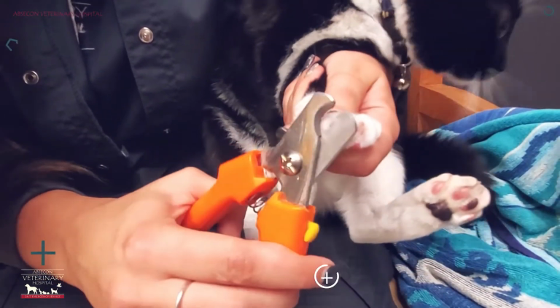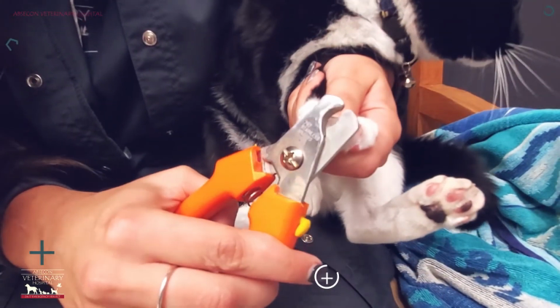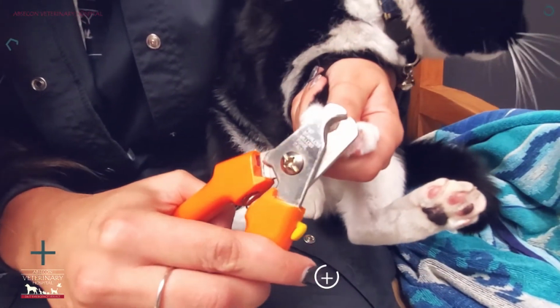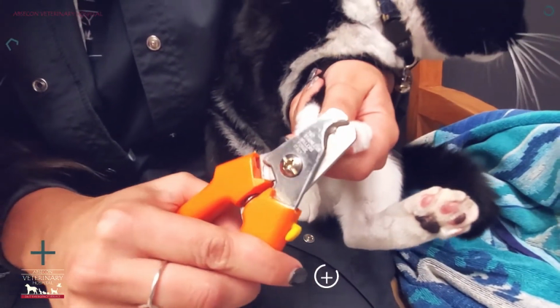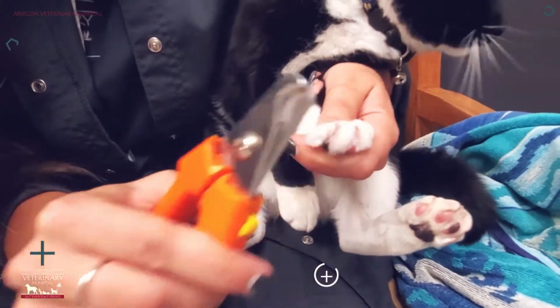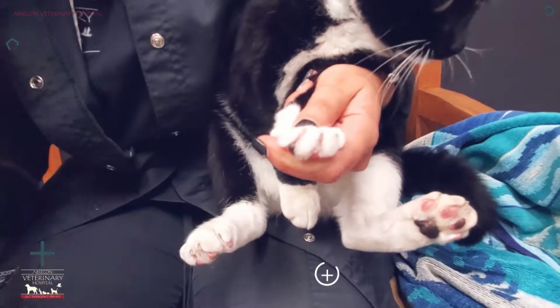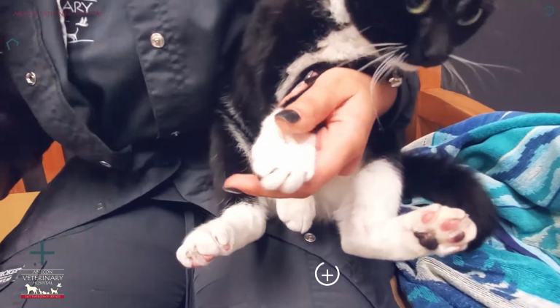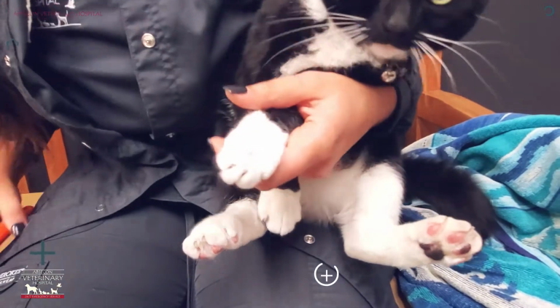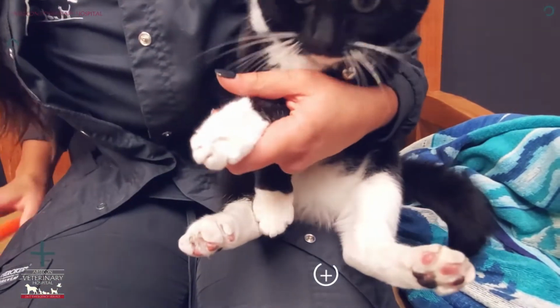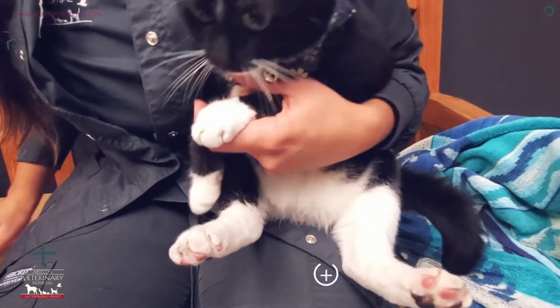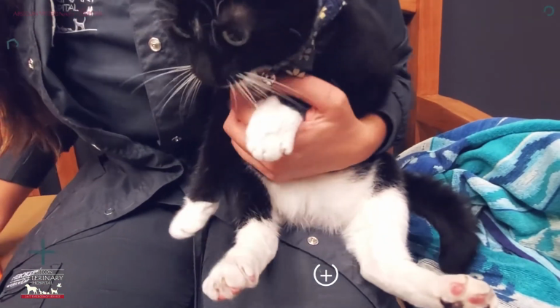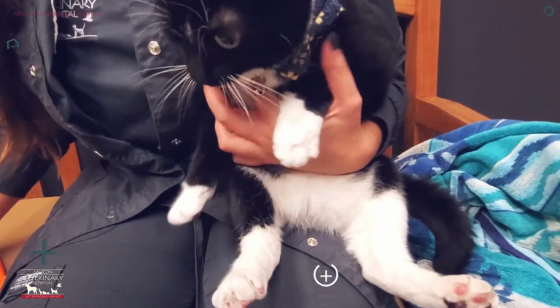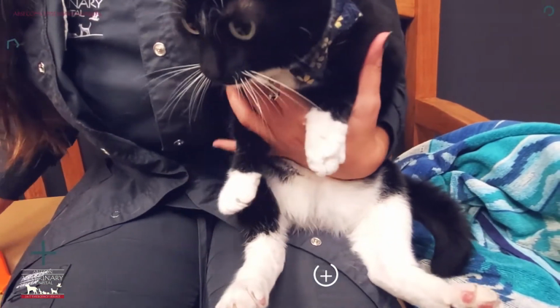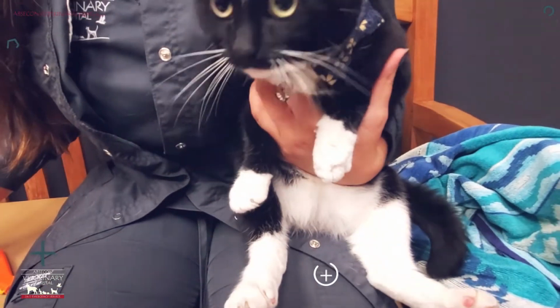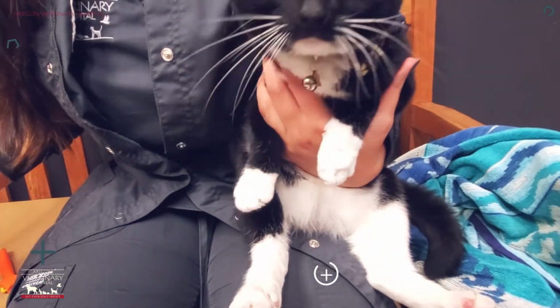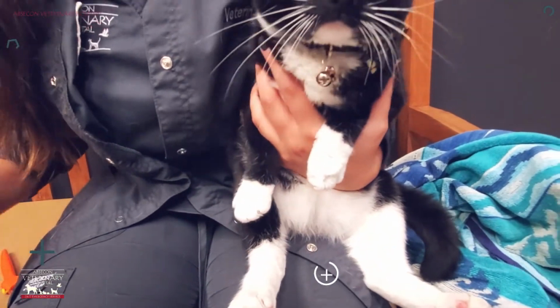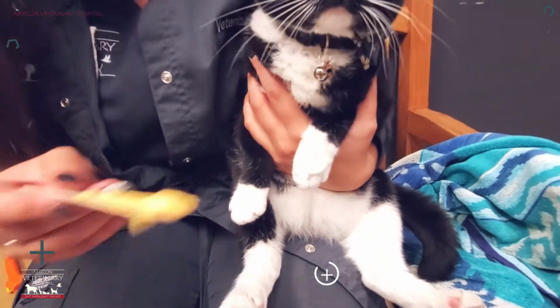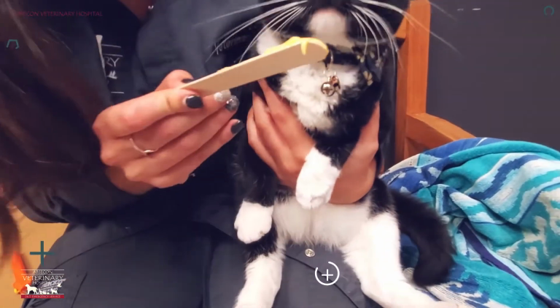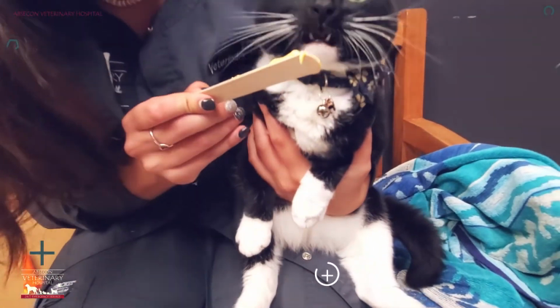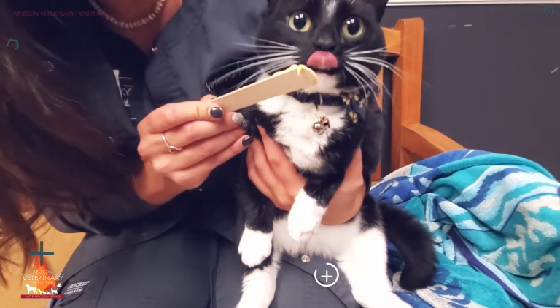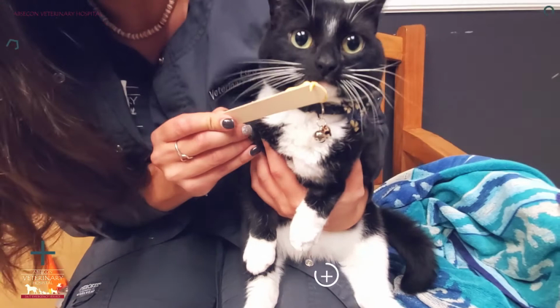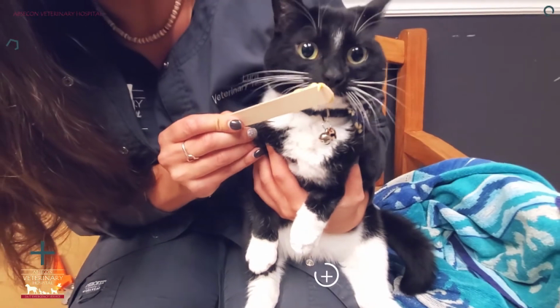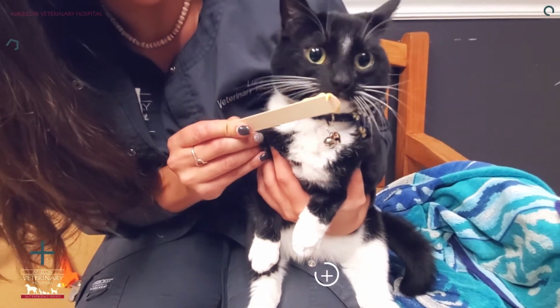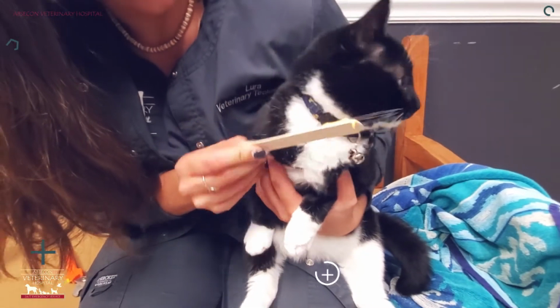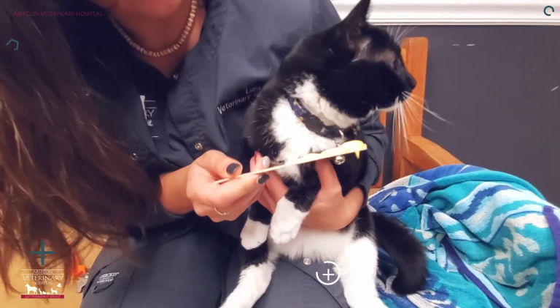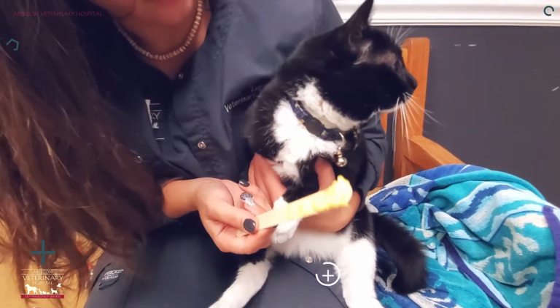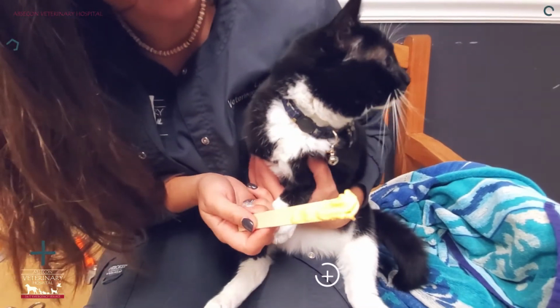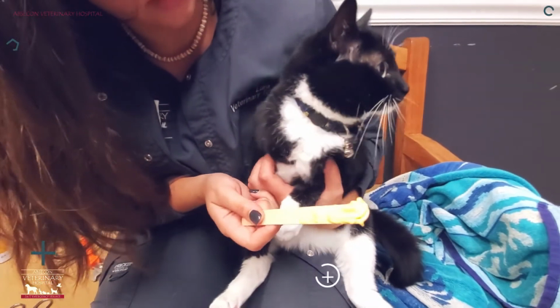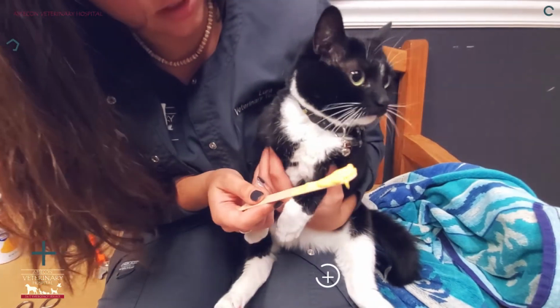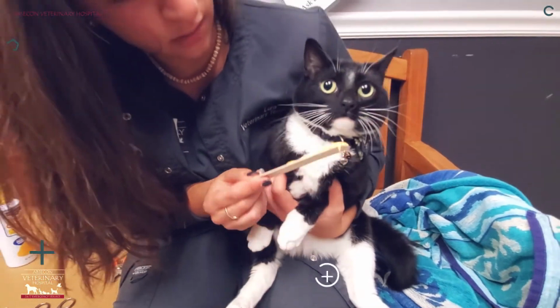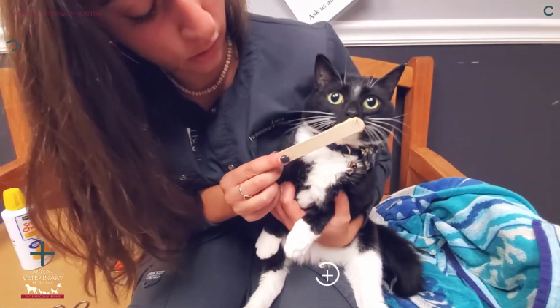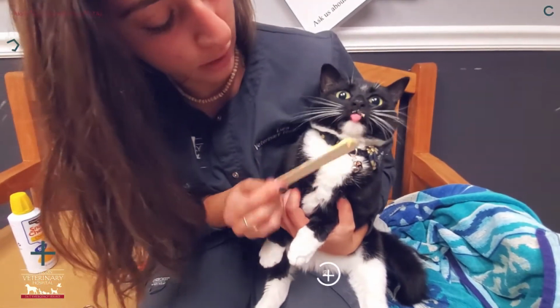You want to make this a positive experience, so if they have their favorite treat you can go ahead and give it to them. Sometimes it makes them feel a little better and they go forth with enjoying it actually.